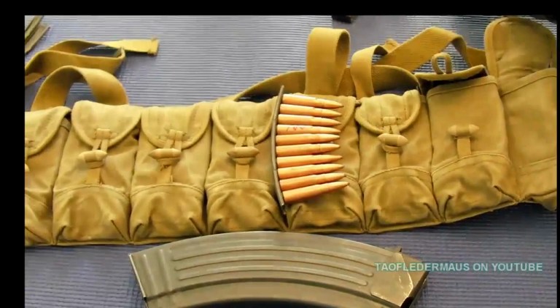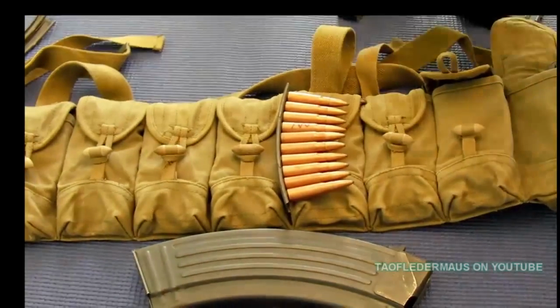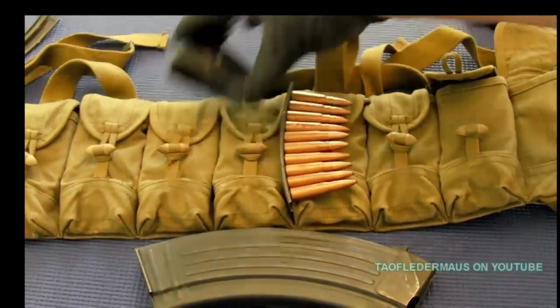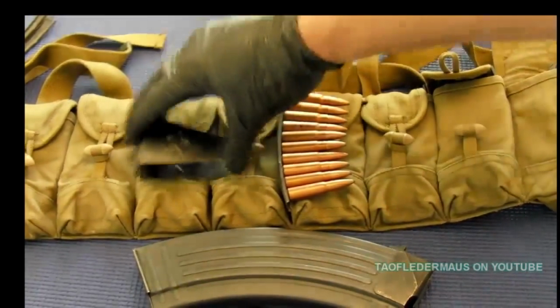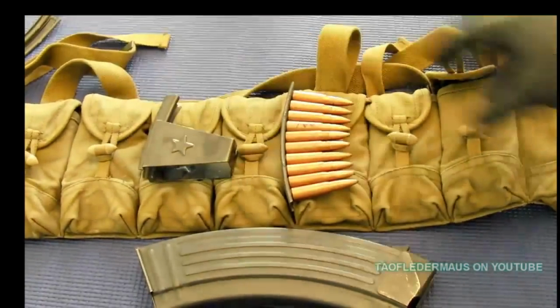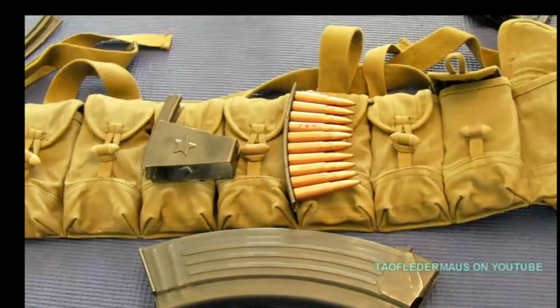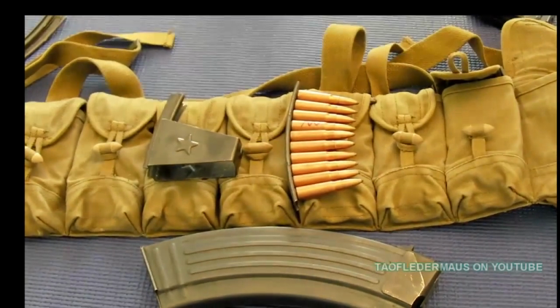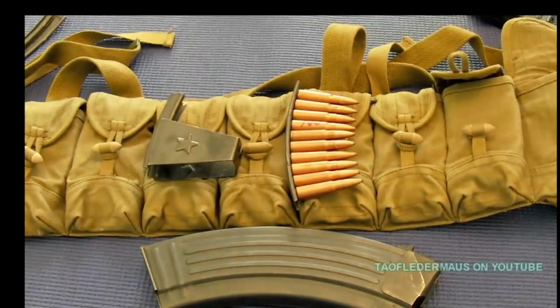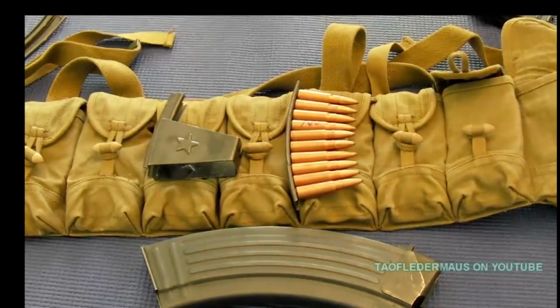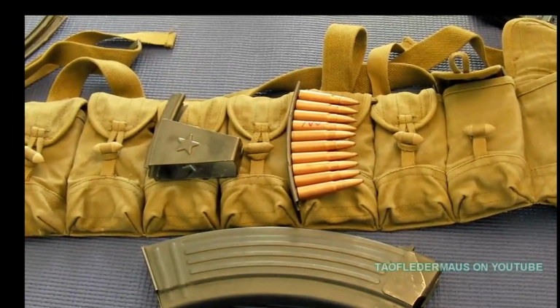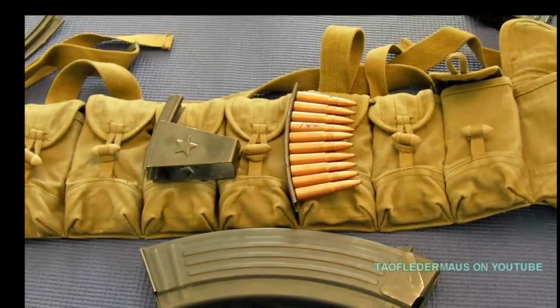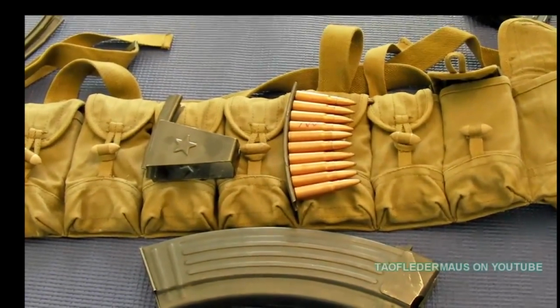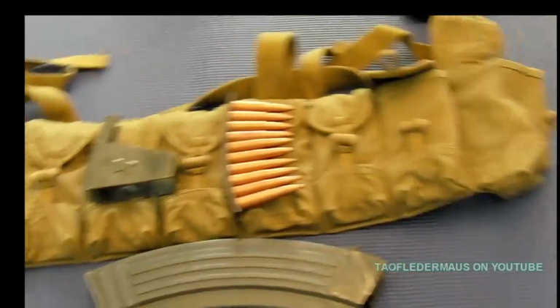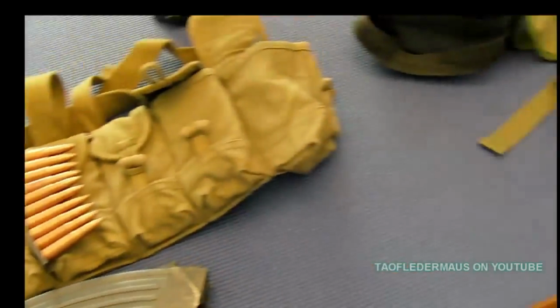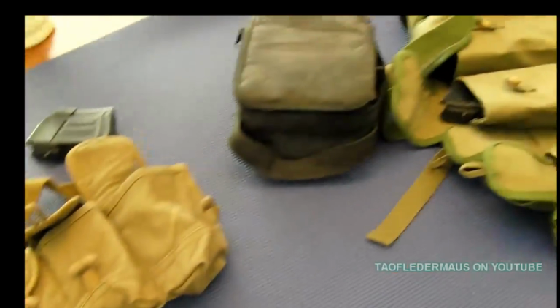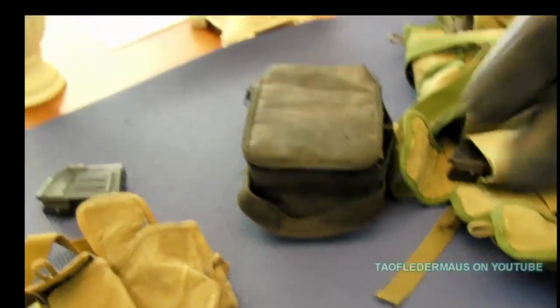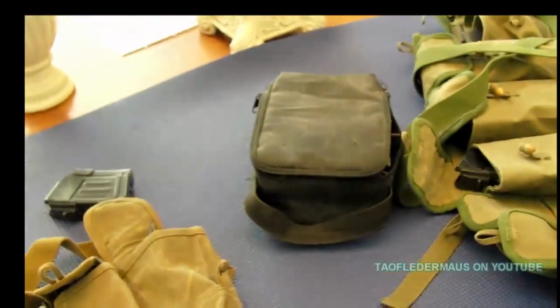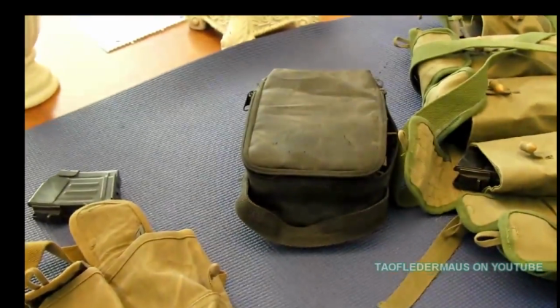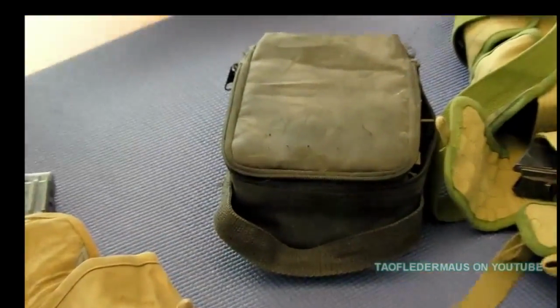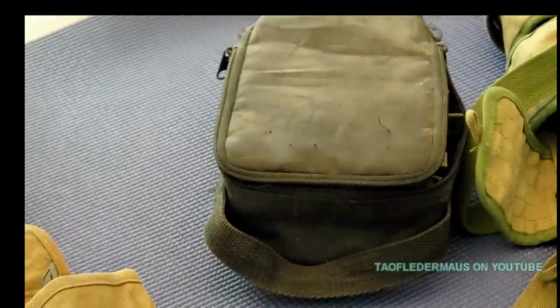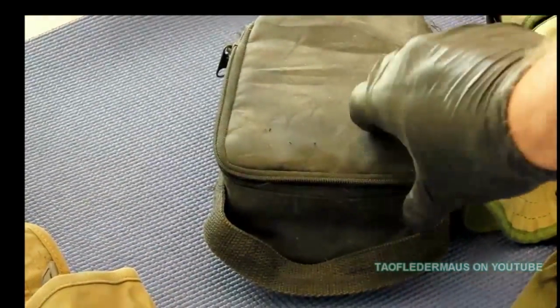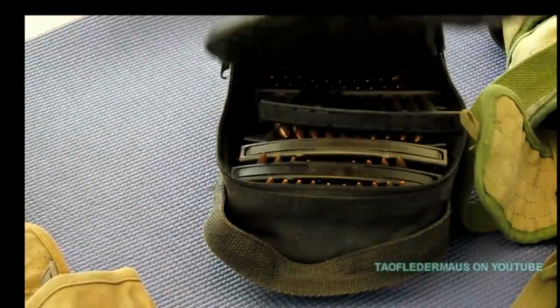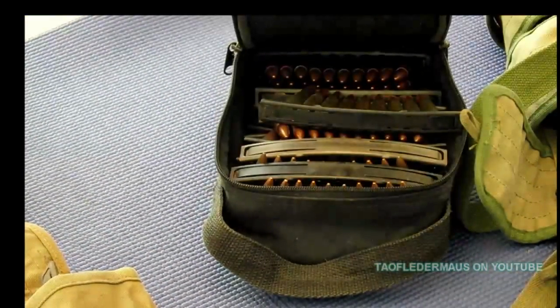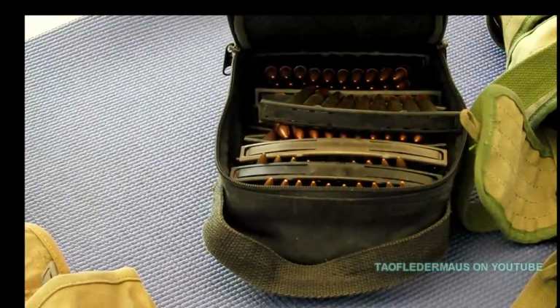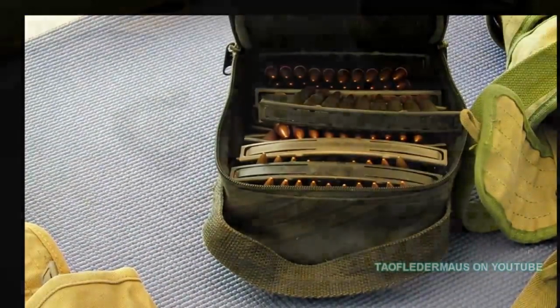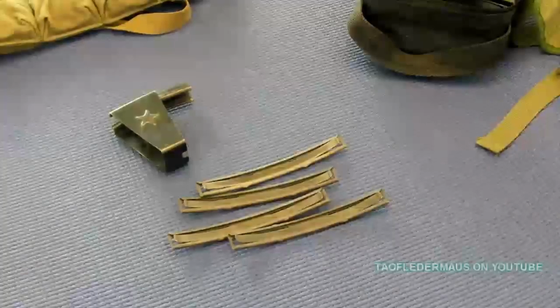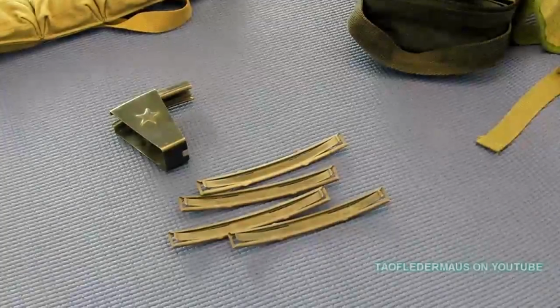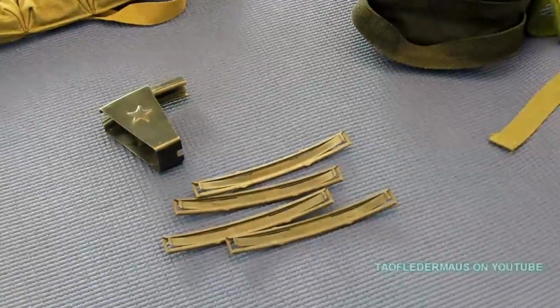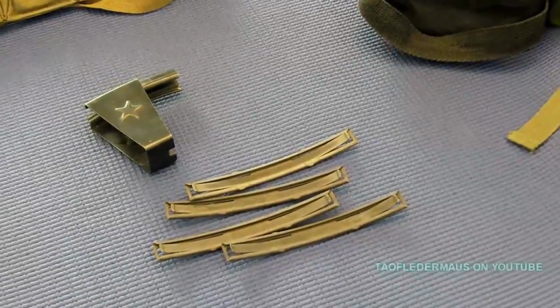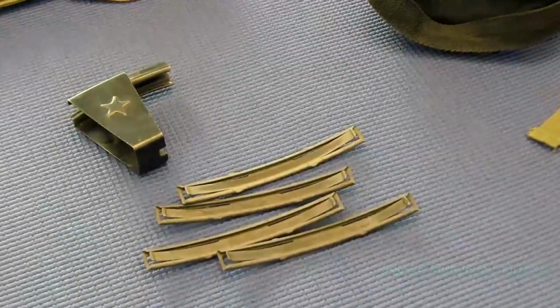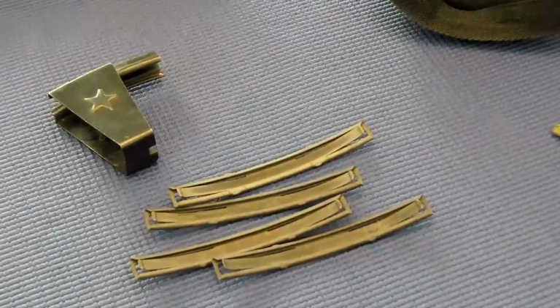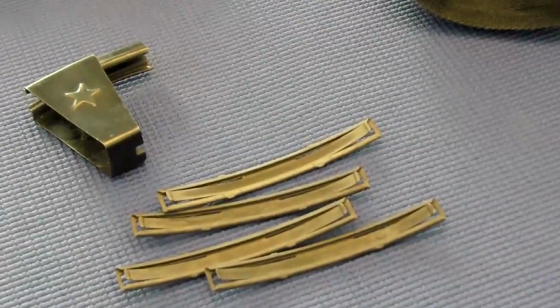It makes managing how many rounds you've shot very easy. Each empty stripper clip at the end of the day is like a receipt — you can say, hey, I shot 40 rounds.